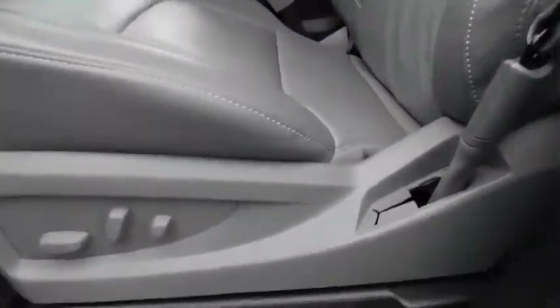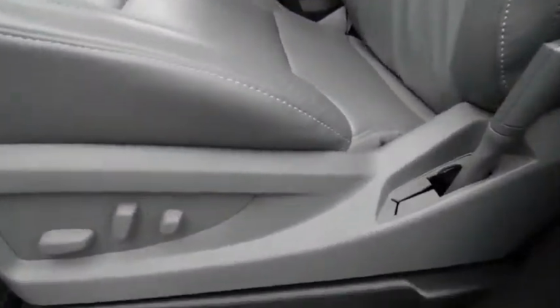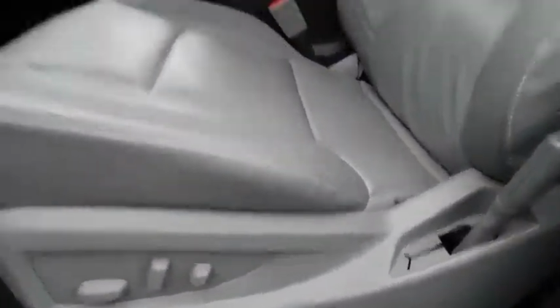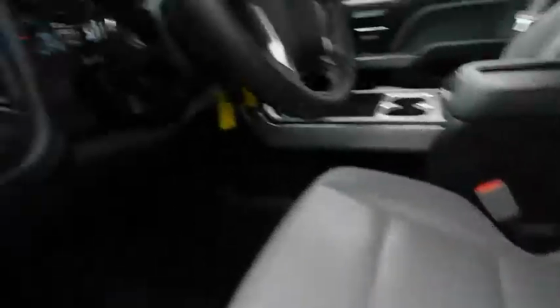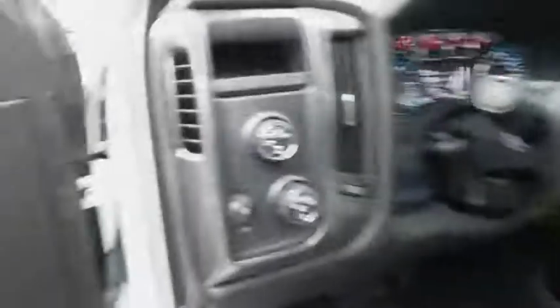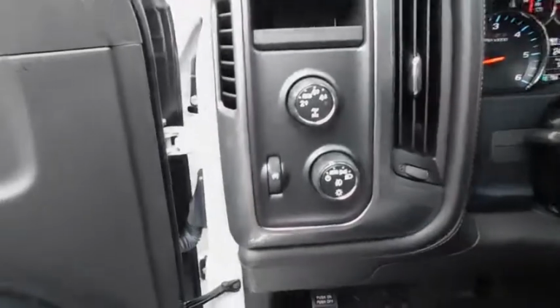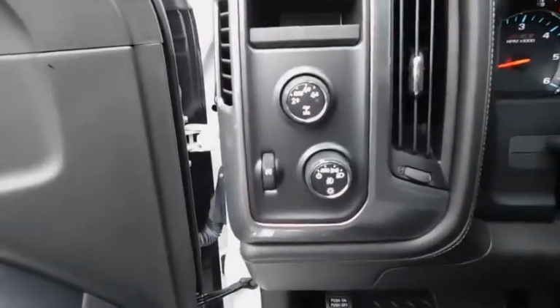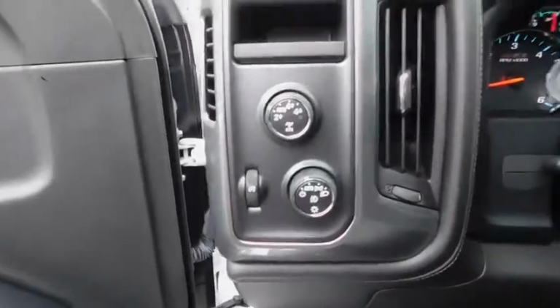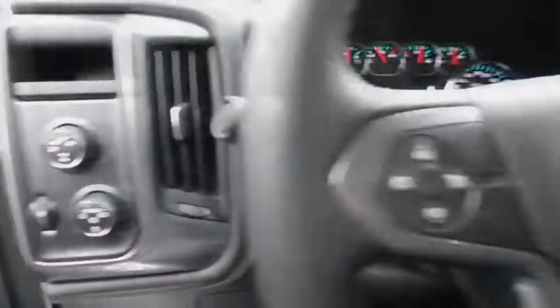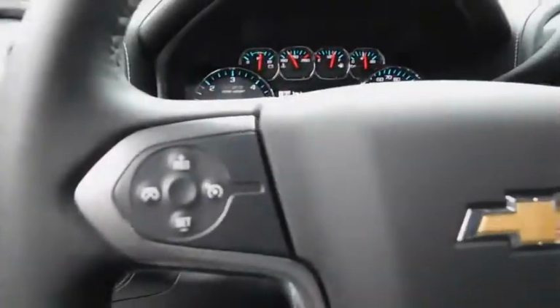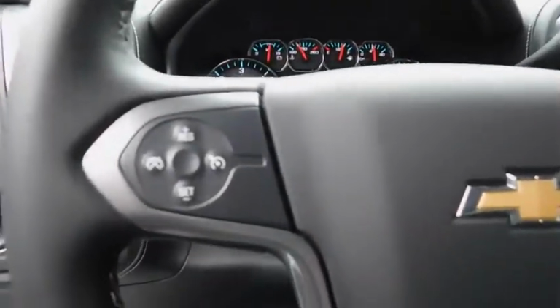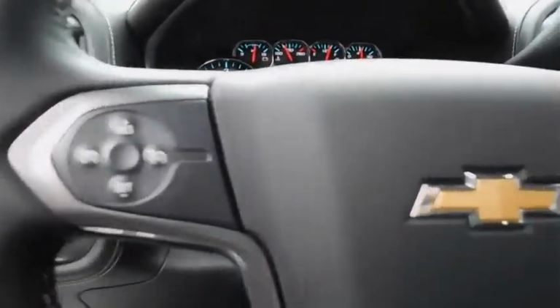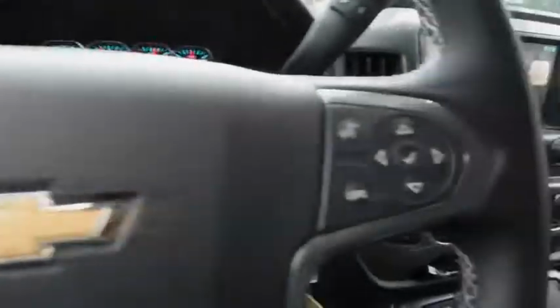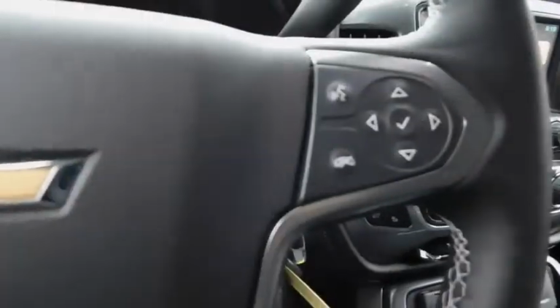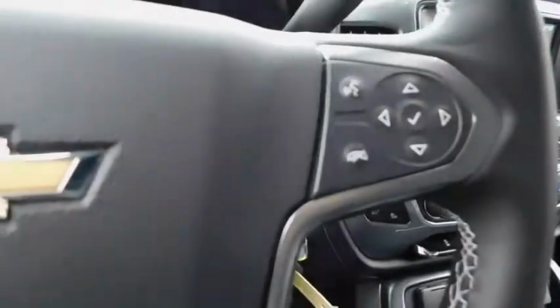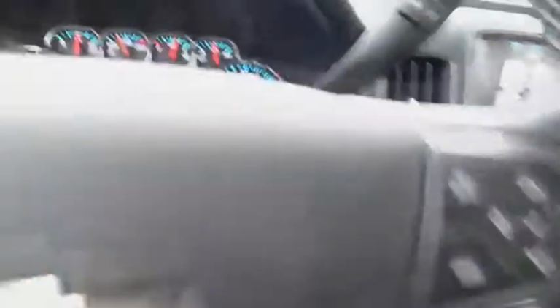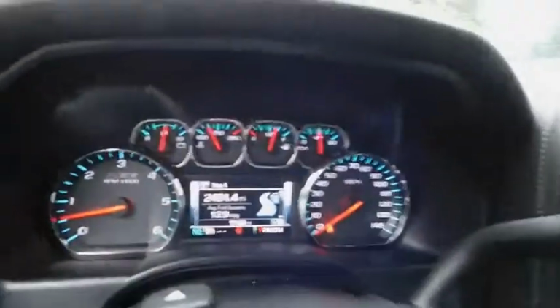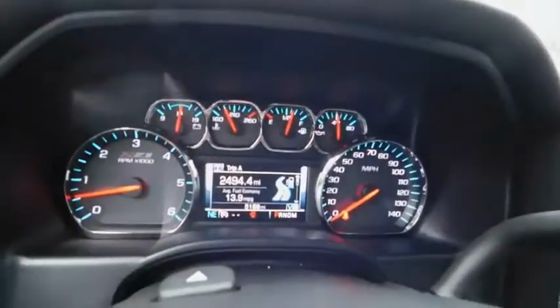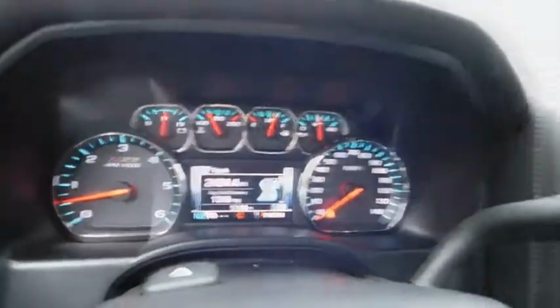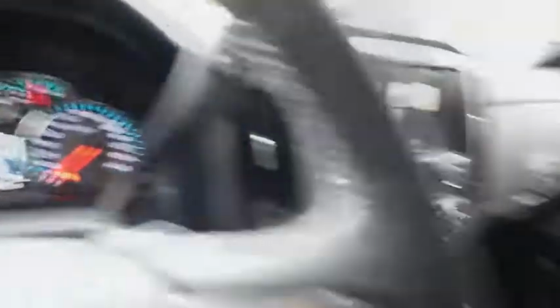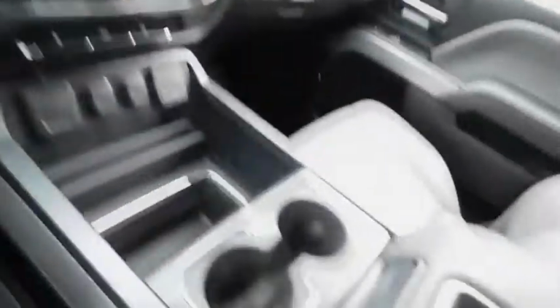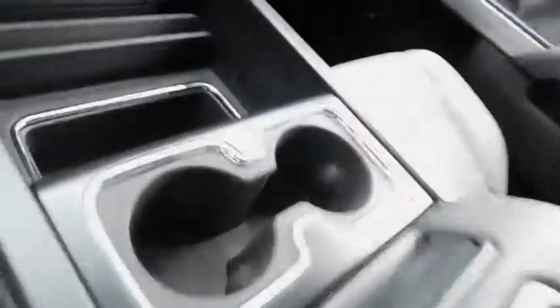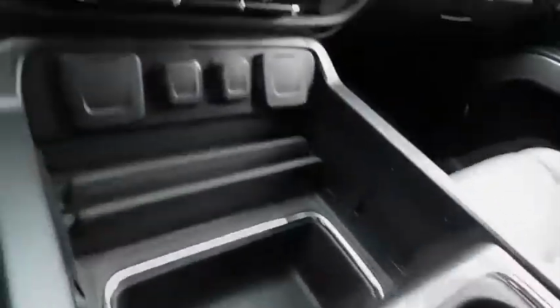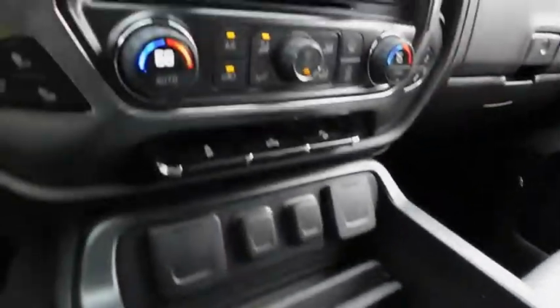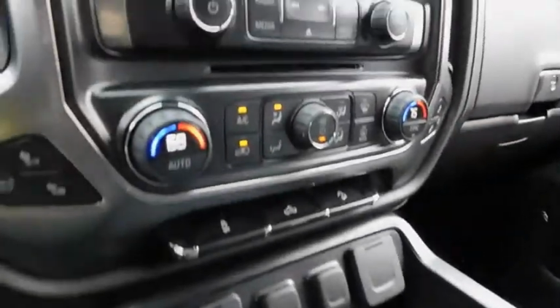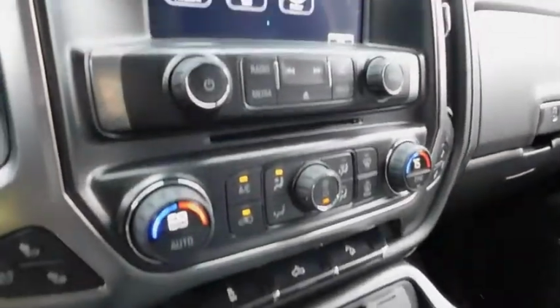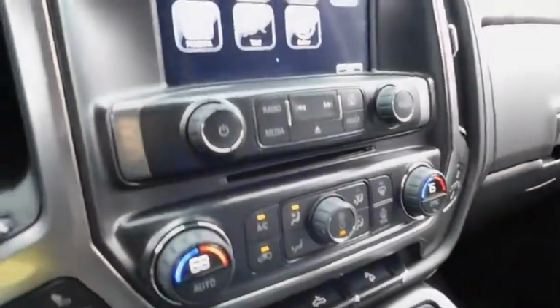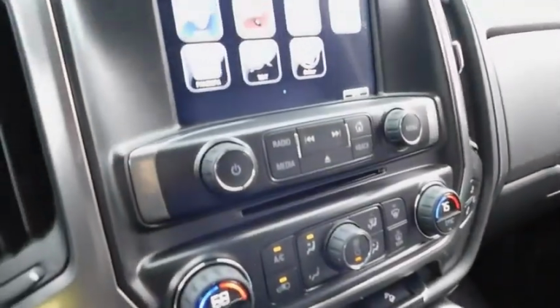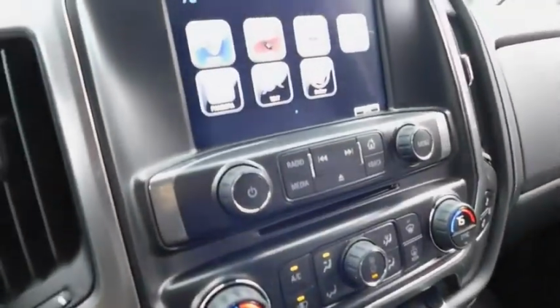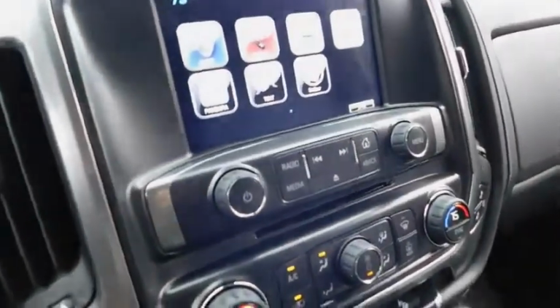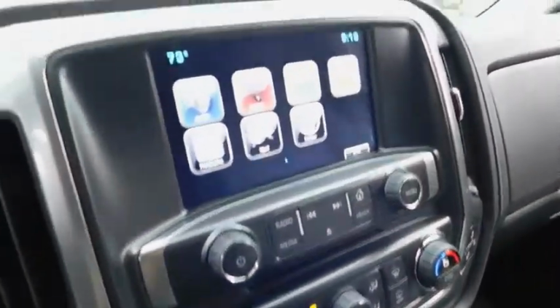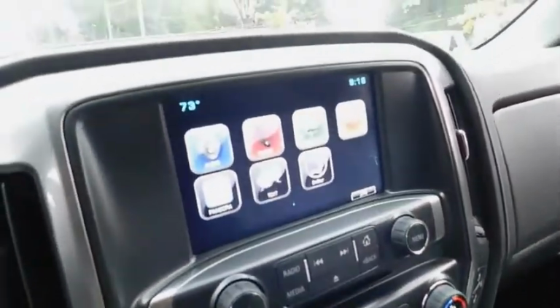Front floor mats, four-wheel disc brakes, aluminum wheels, ABS four-wheel, universal garage door opener, rear defrost, AM-FM stereo radio, MP3 player, passenger airbag.